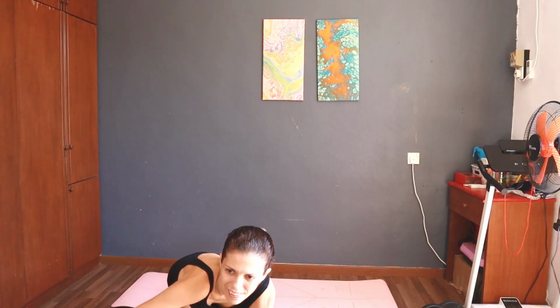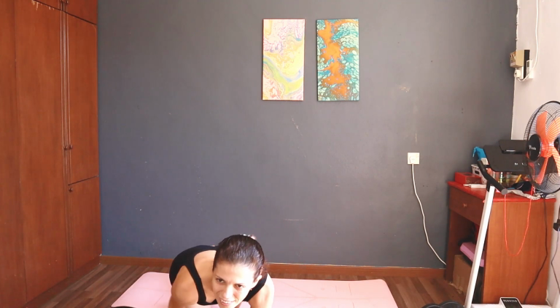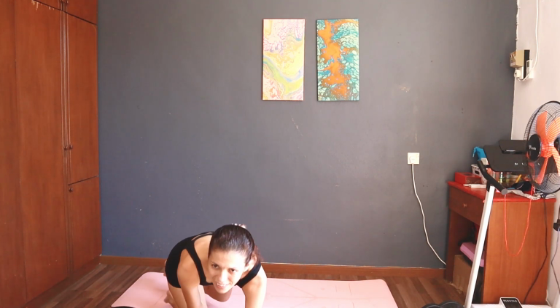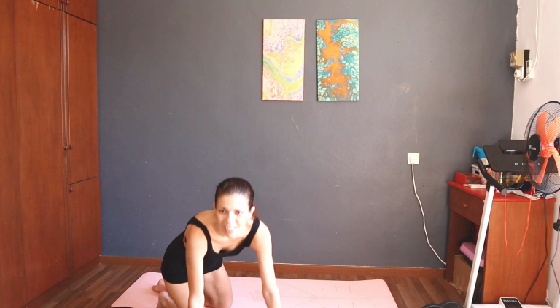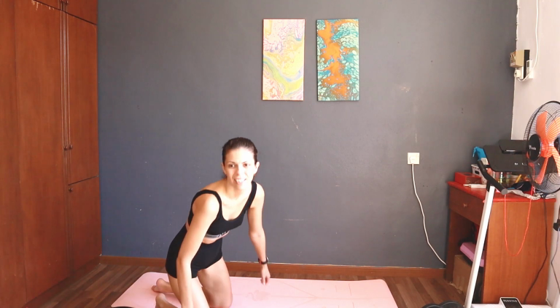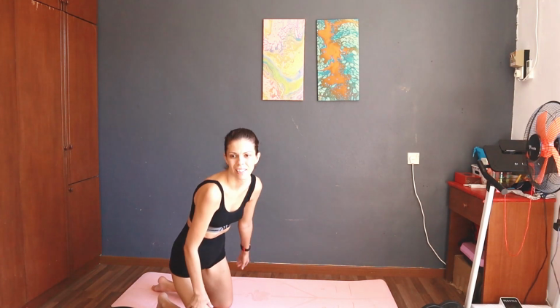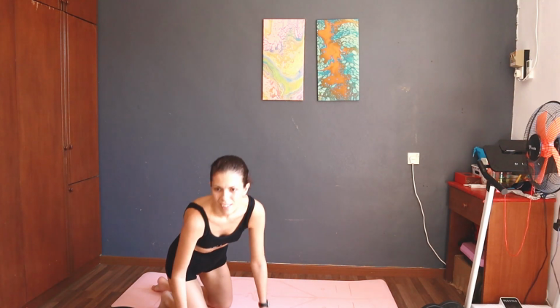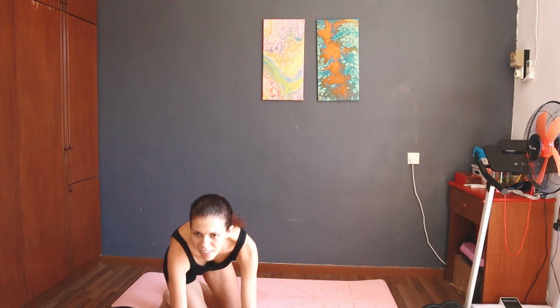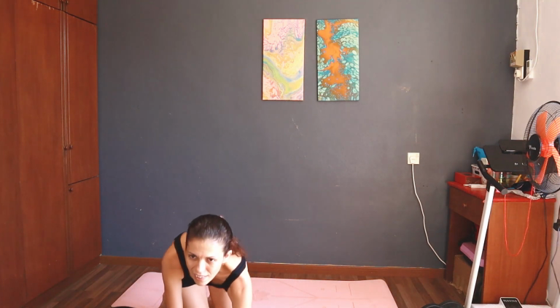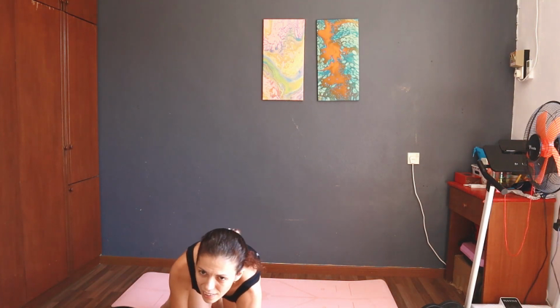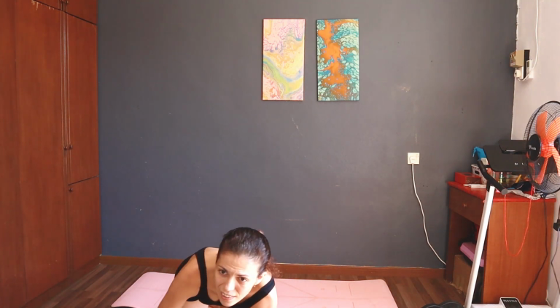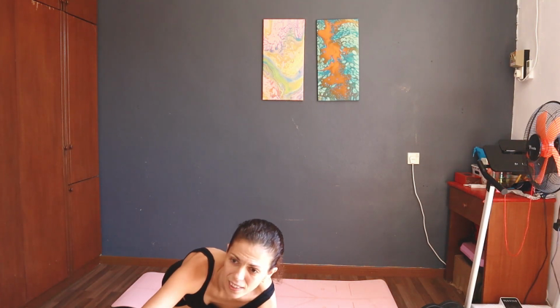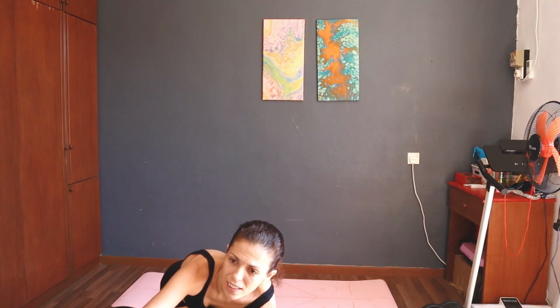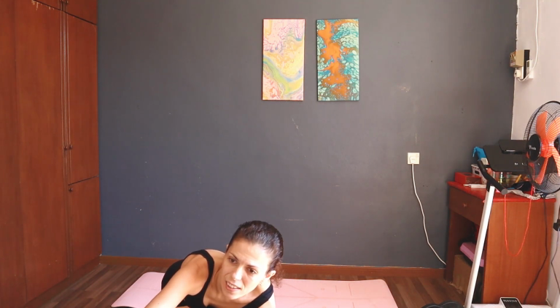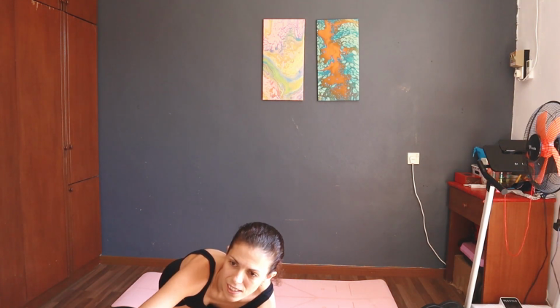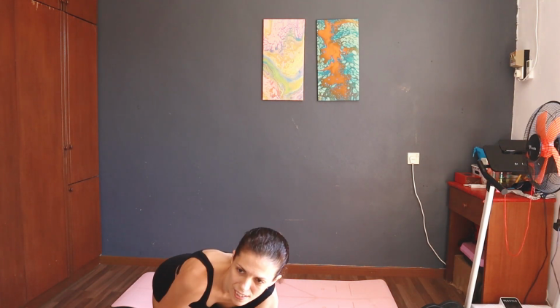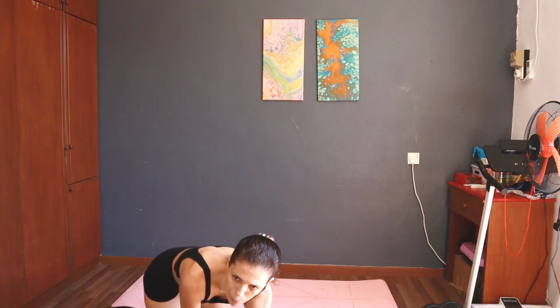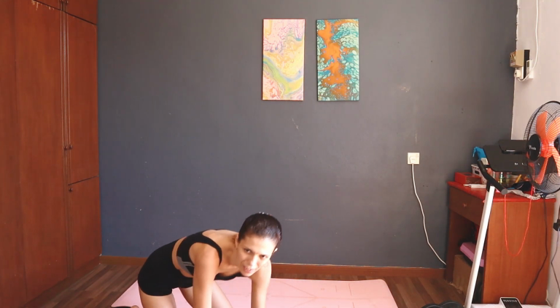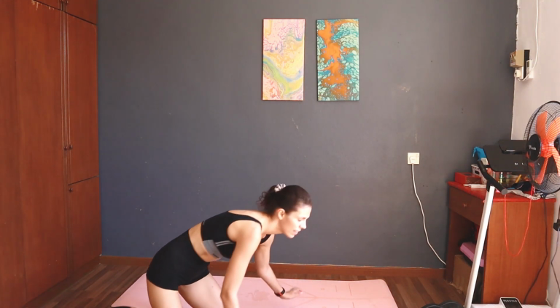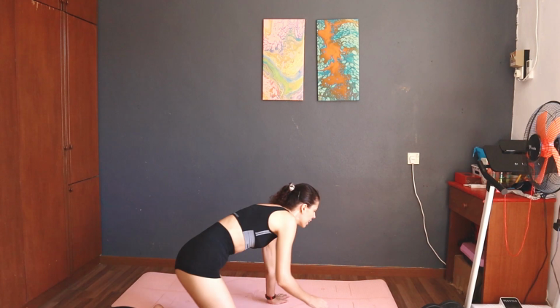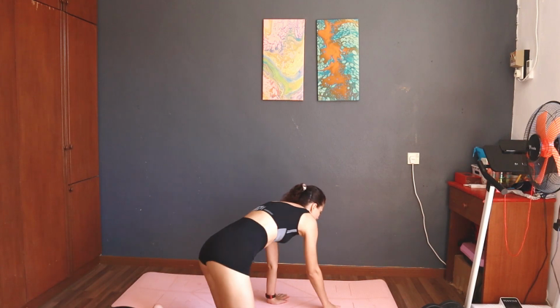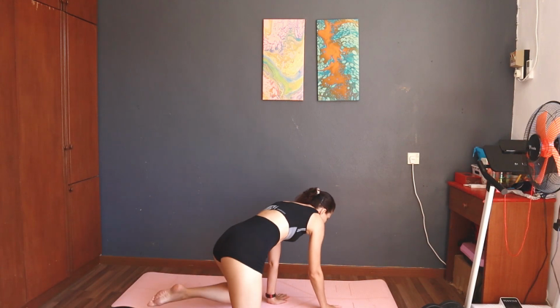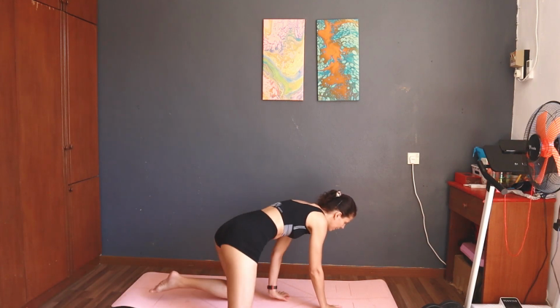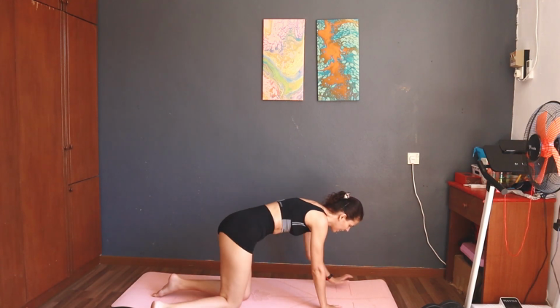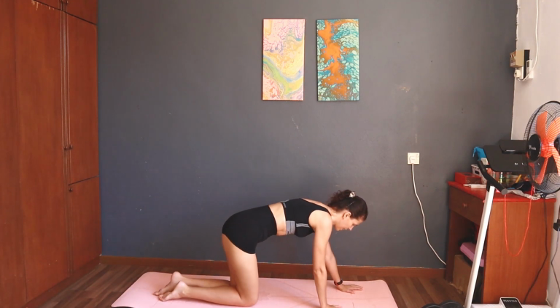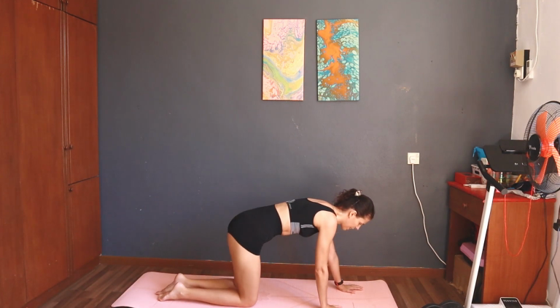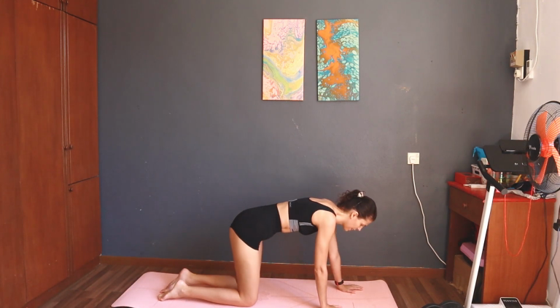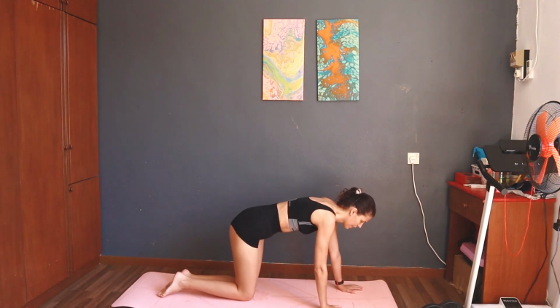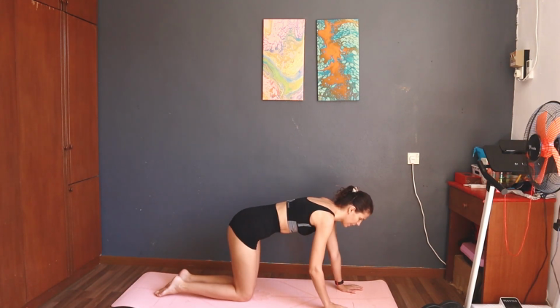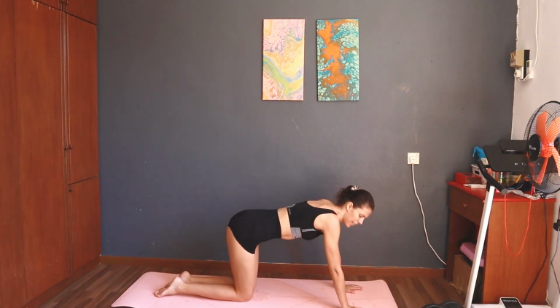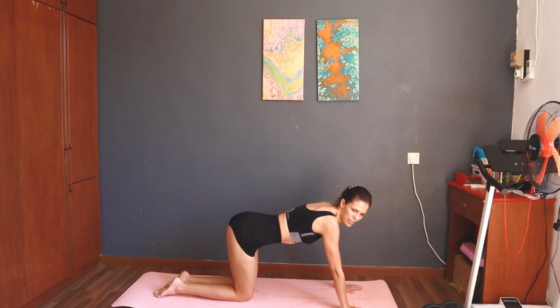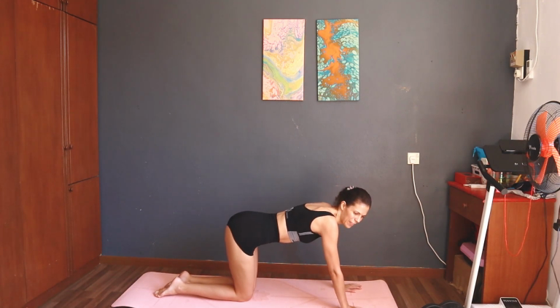Take a rest. Next: 12 donkey kicks right. Start — 12 donkey kicks right. I do it differently.